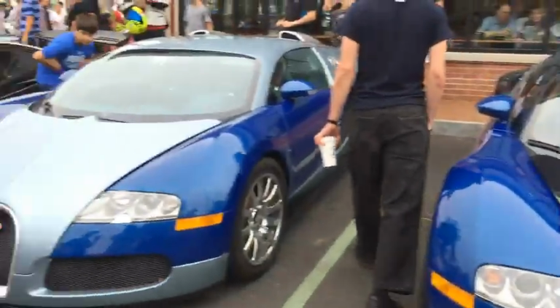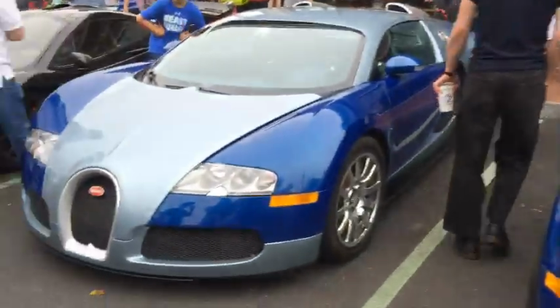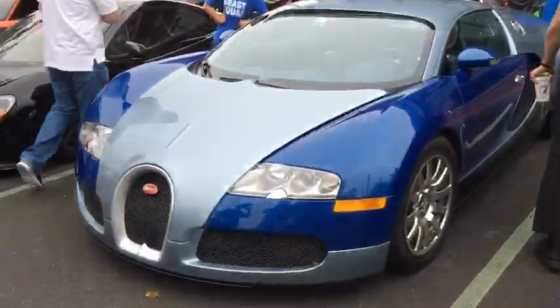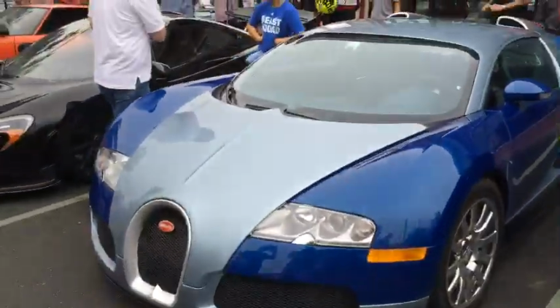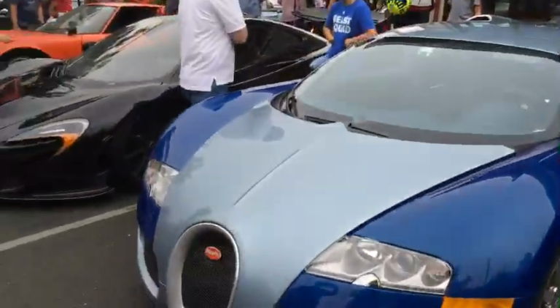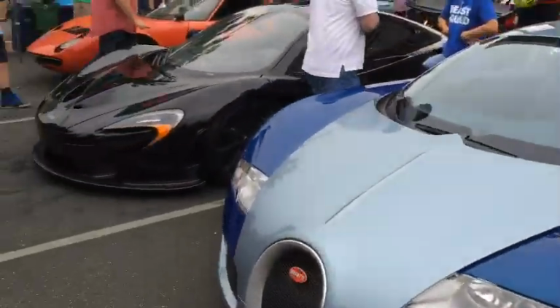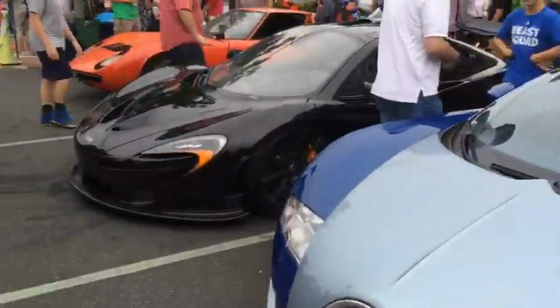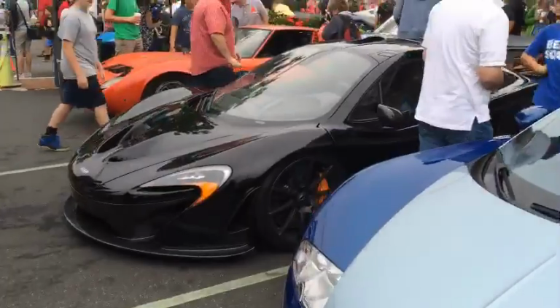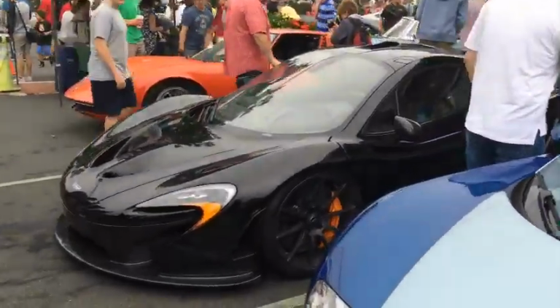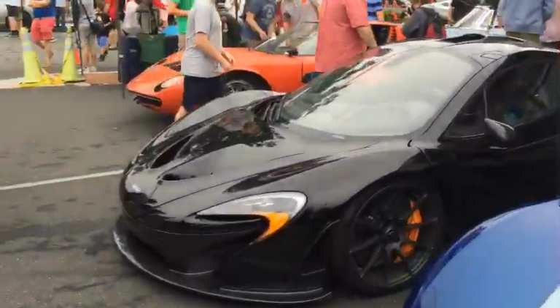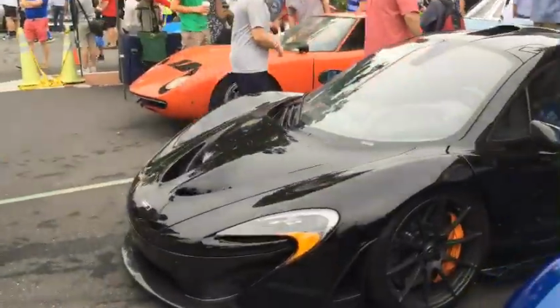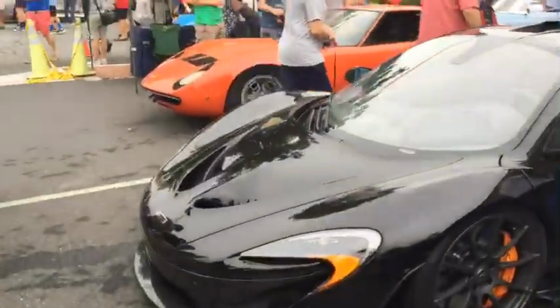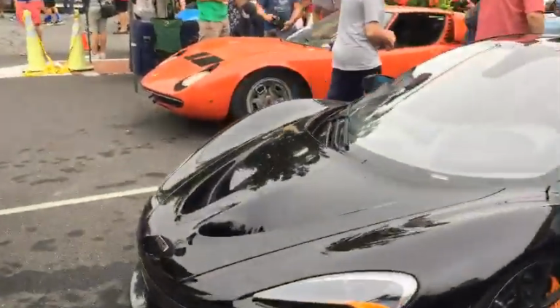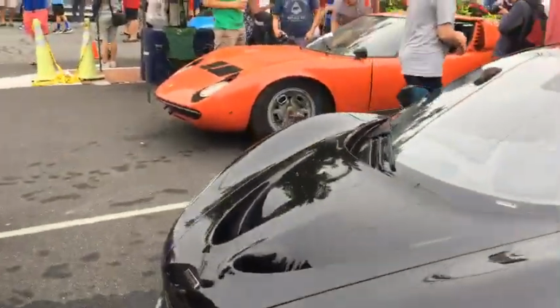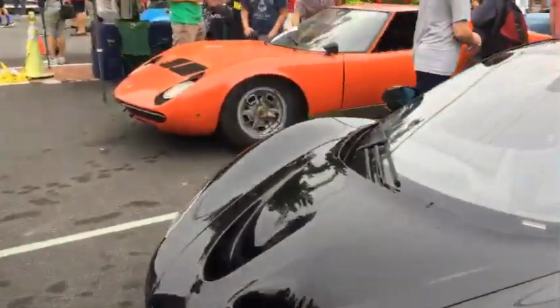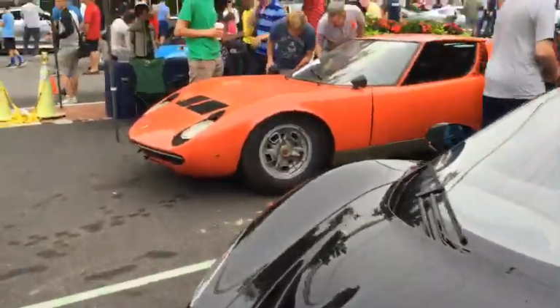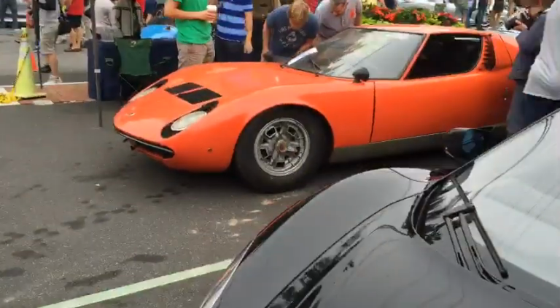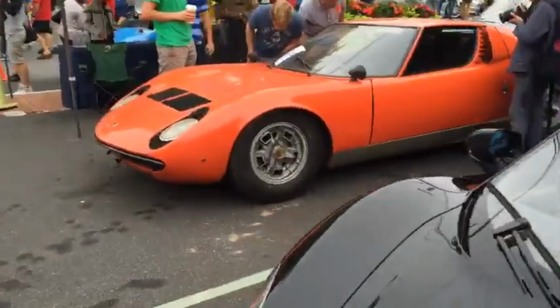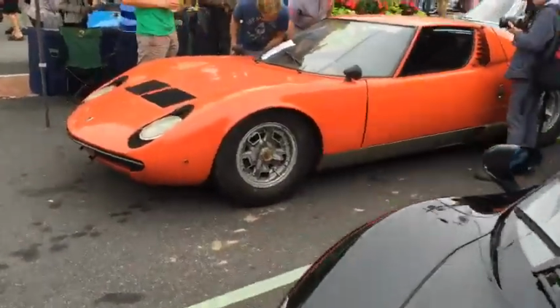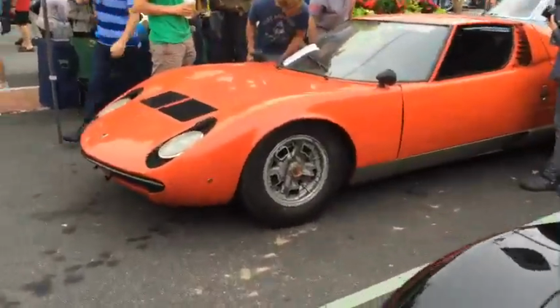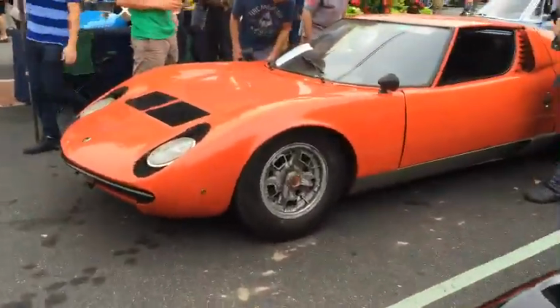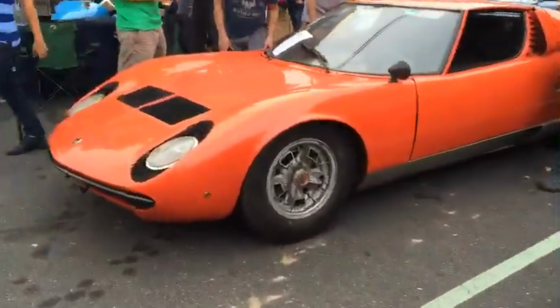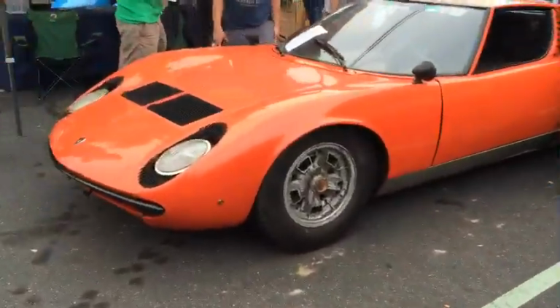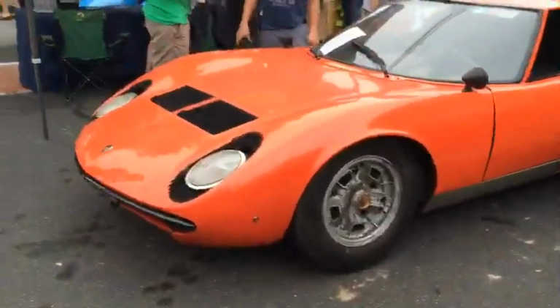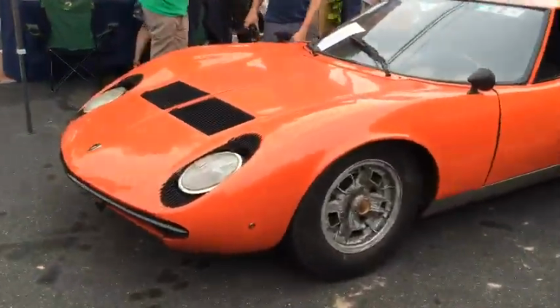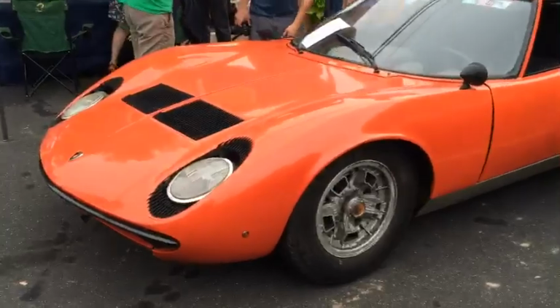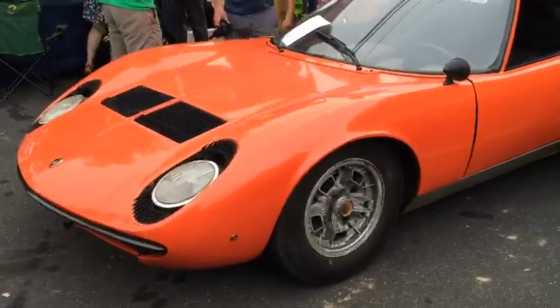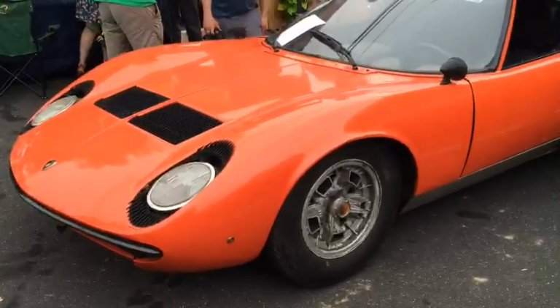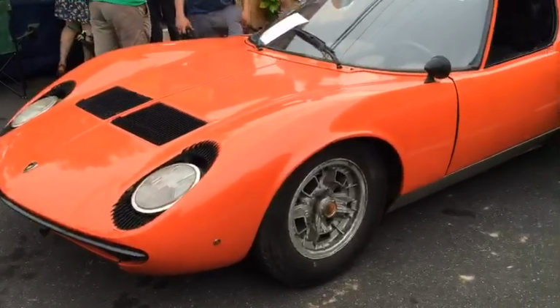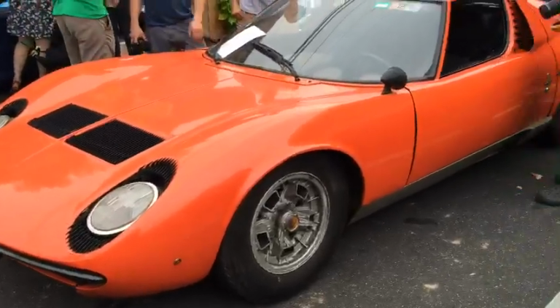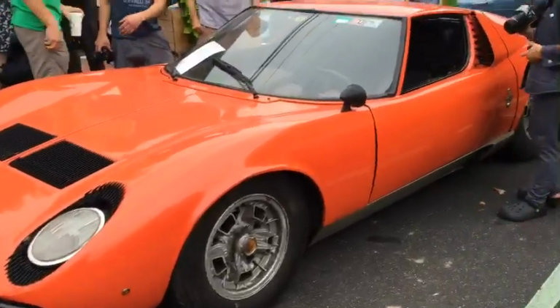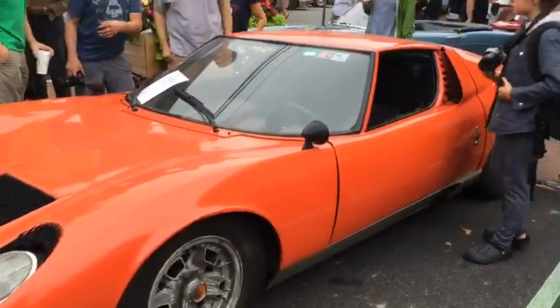And next to it is even more interesting — one of the first Lamborghini Miuras ever made, in original condition, original paint.